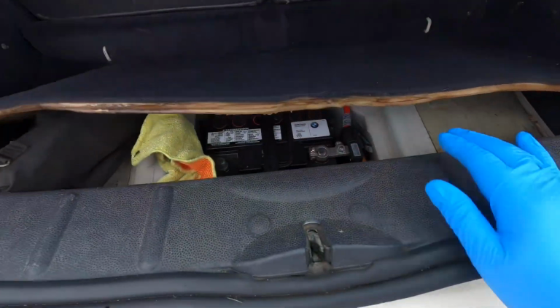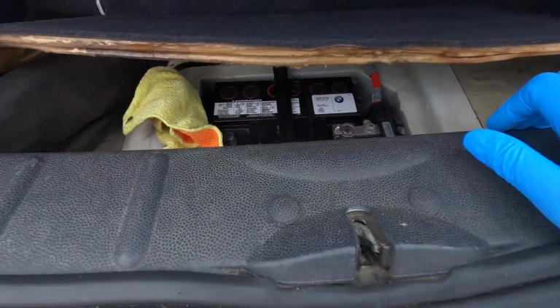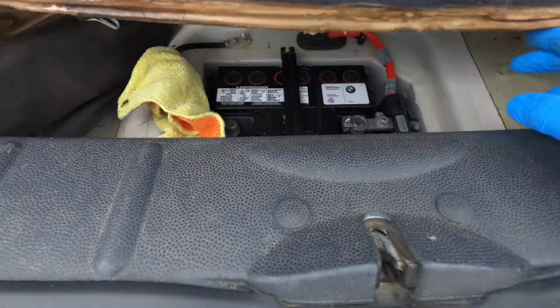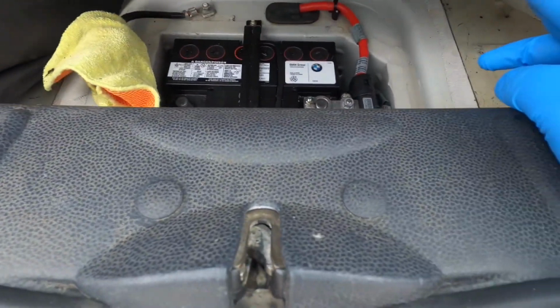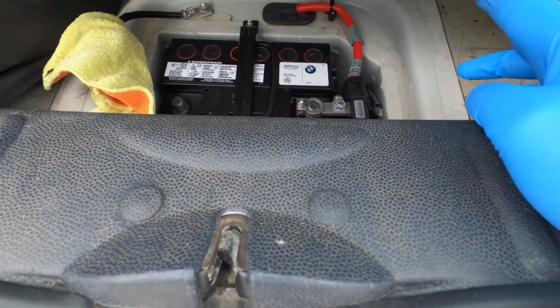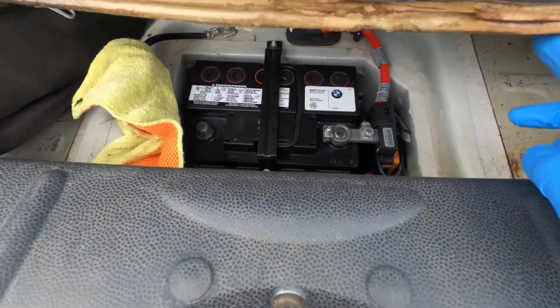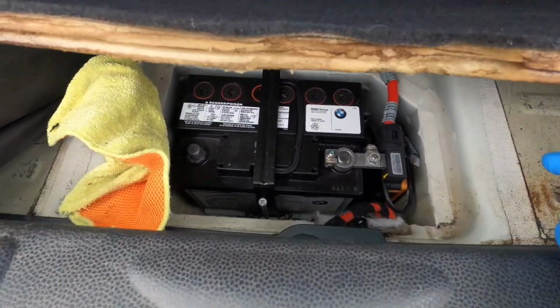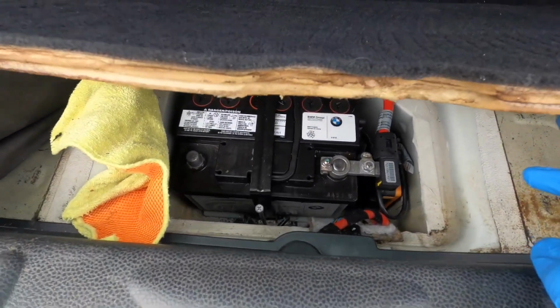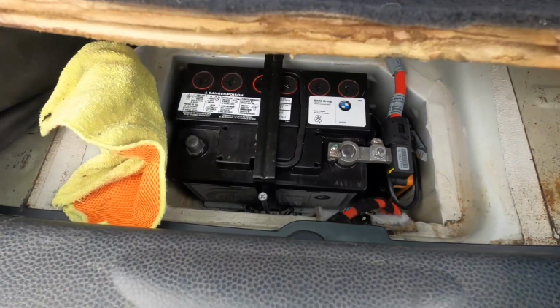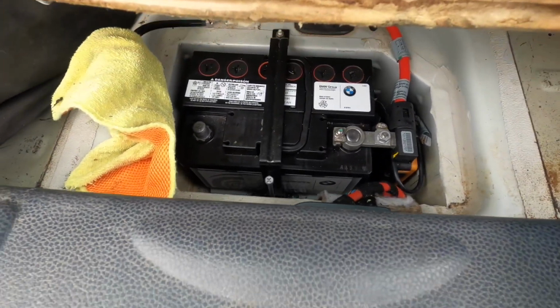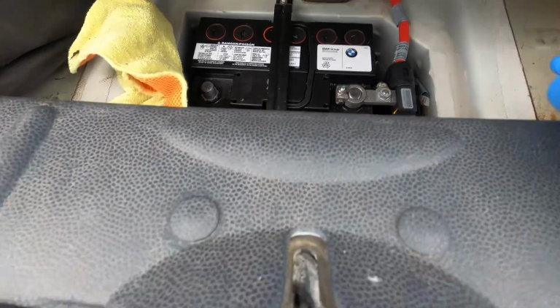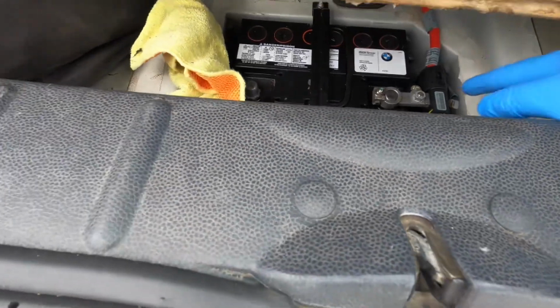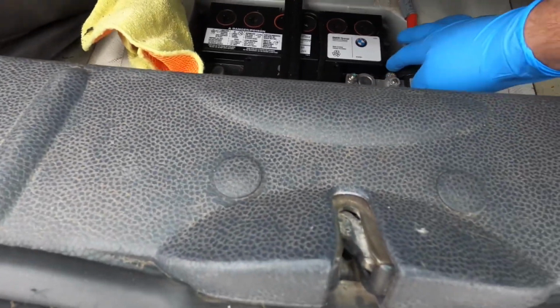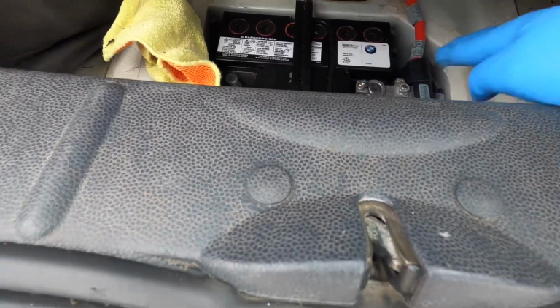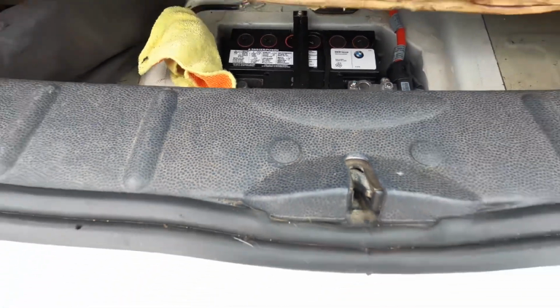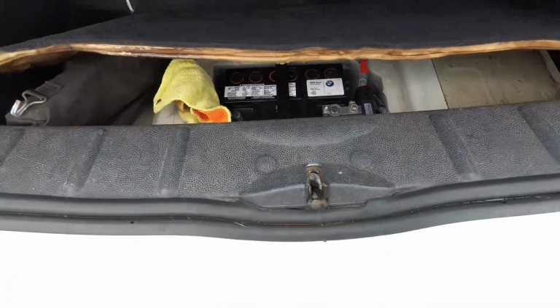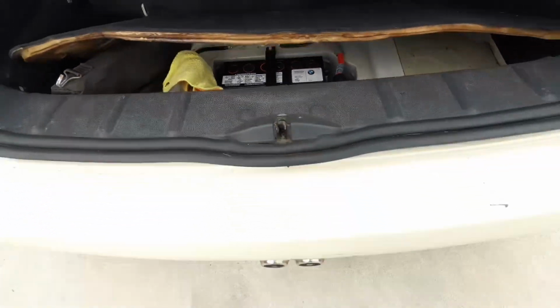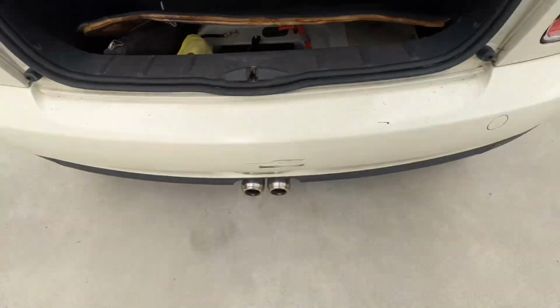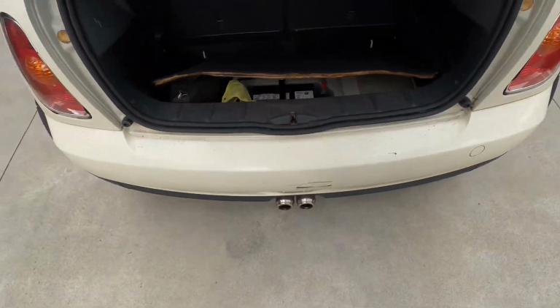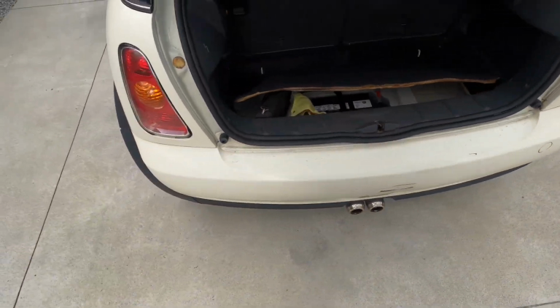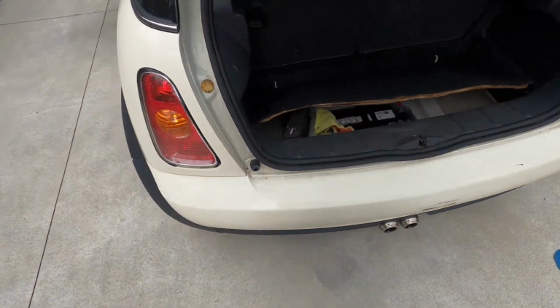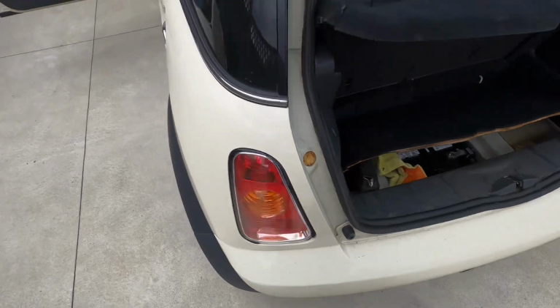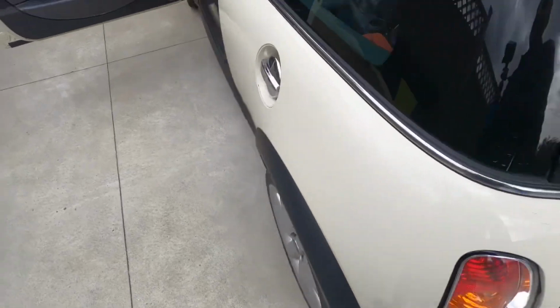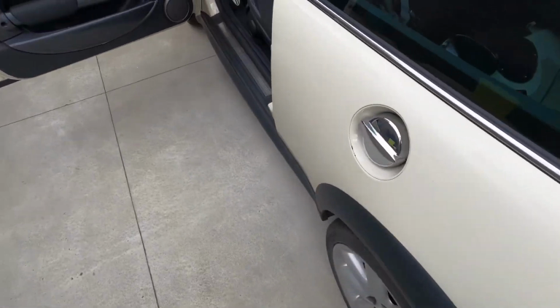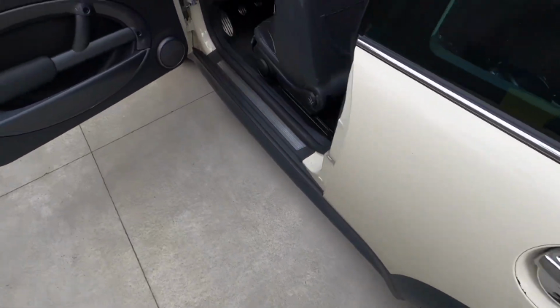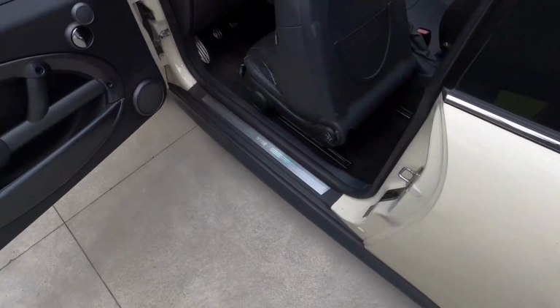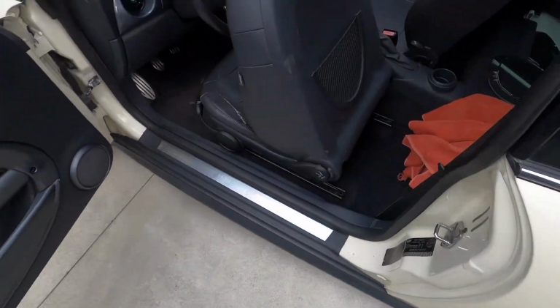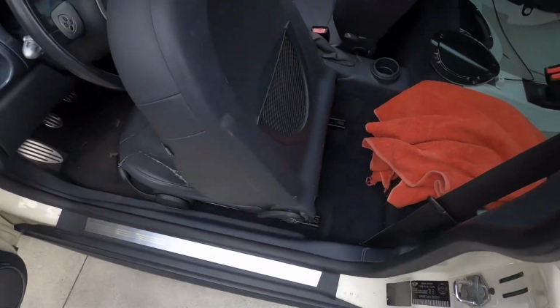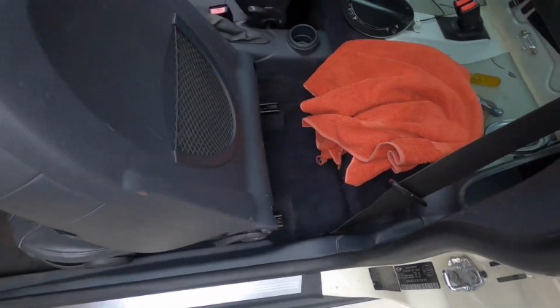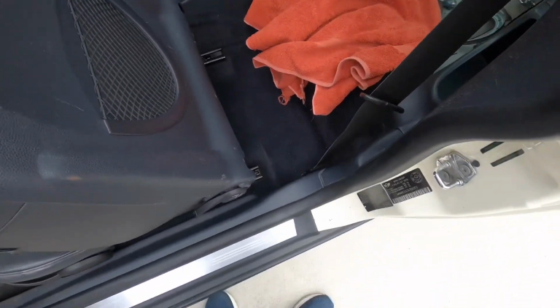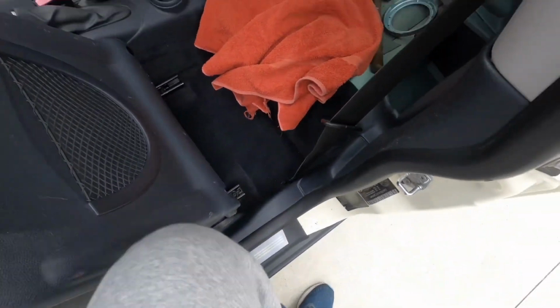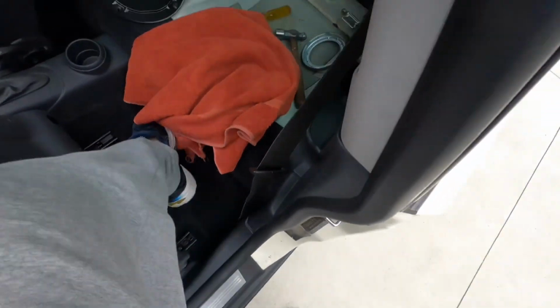One key thing I forgot to mention beforehand: please disconnect your battery before you're messing around with anything electrical. I realized that before I pulled out the pump, so I disconnected it and I'll reconnect it after I've installed the new pump.